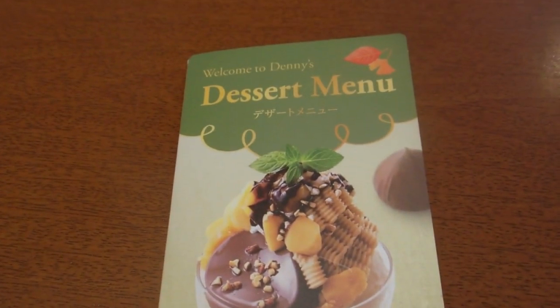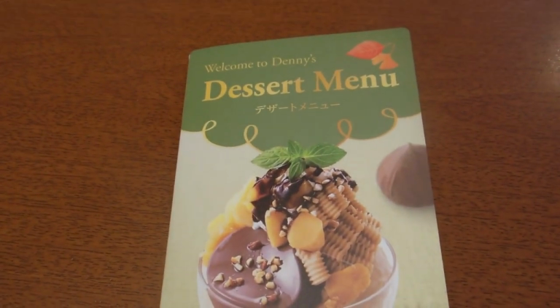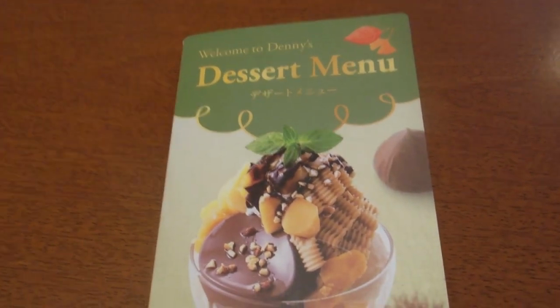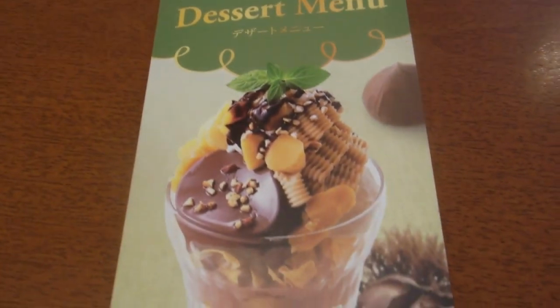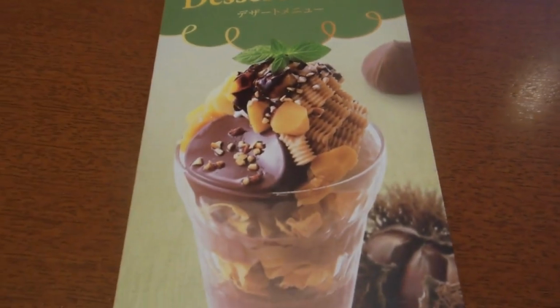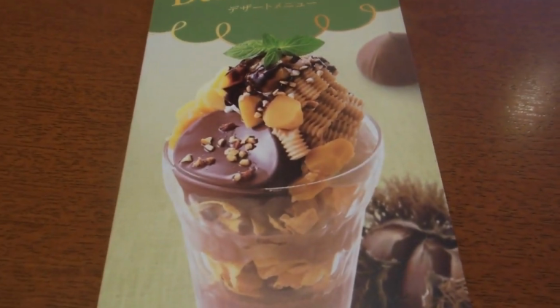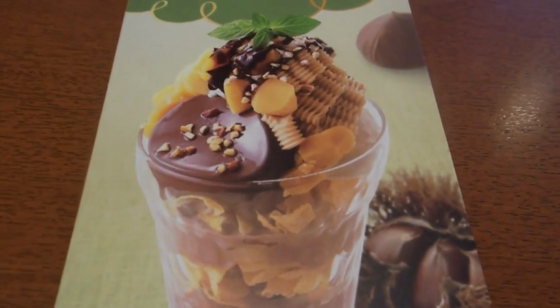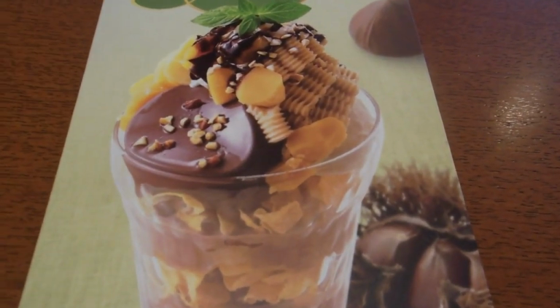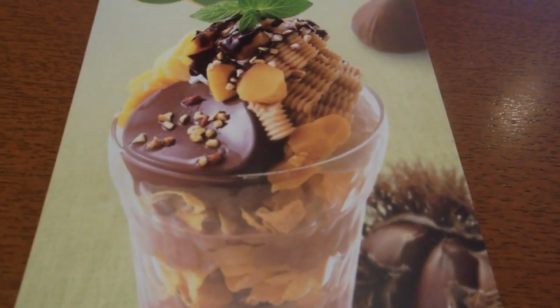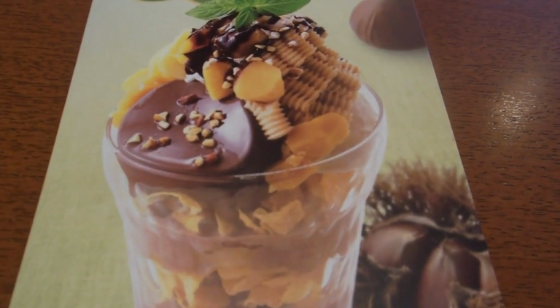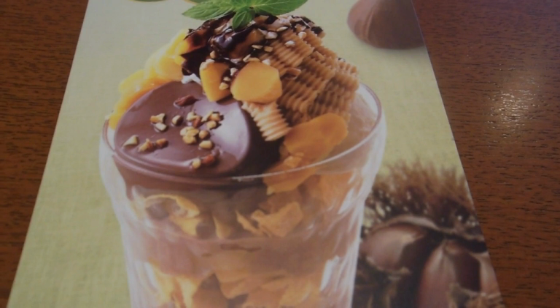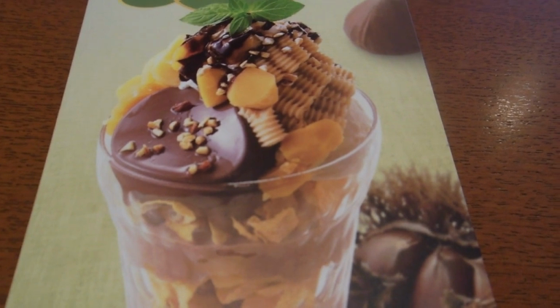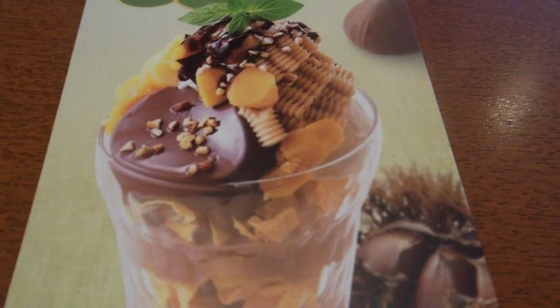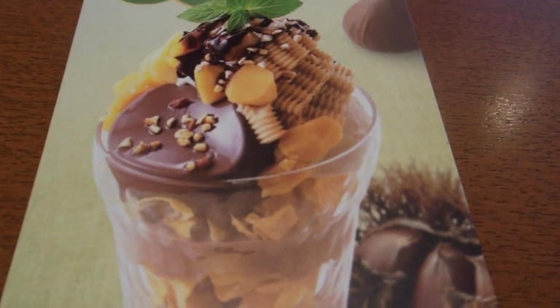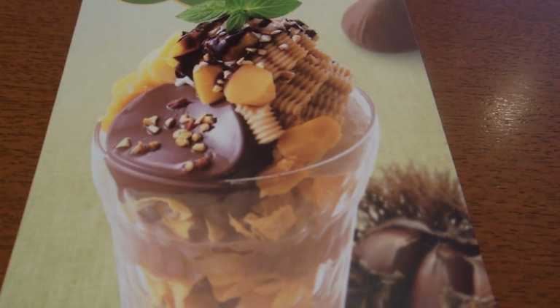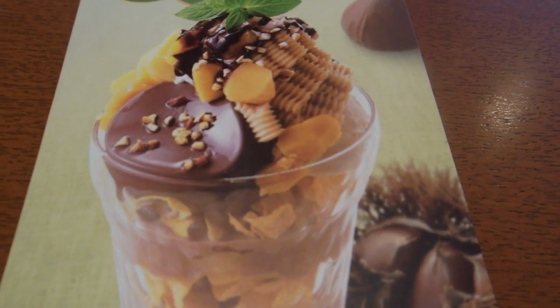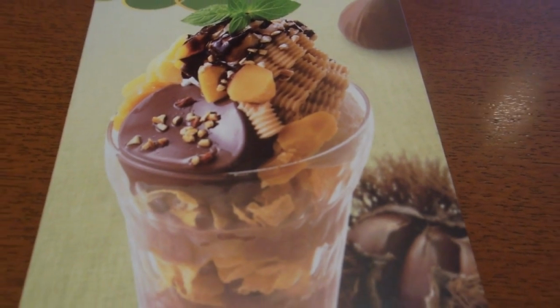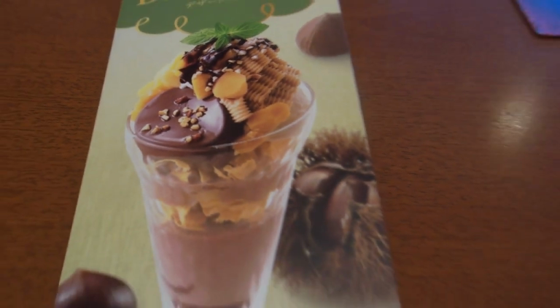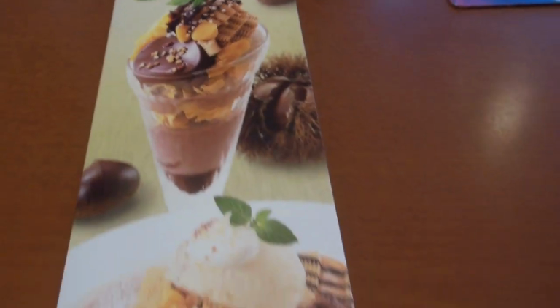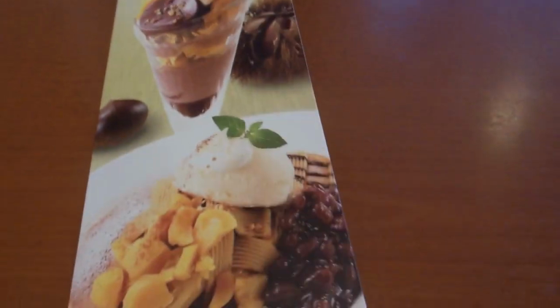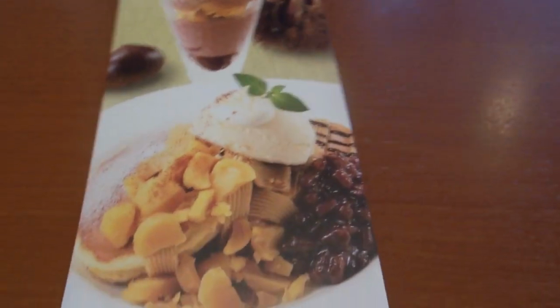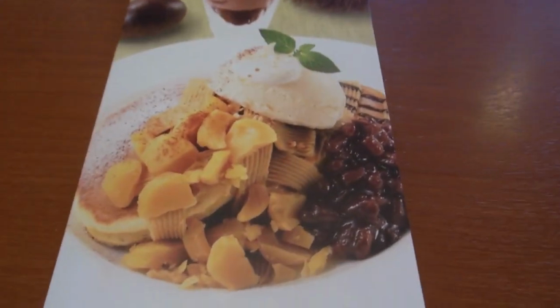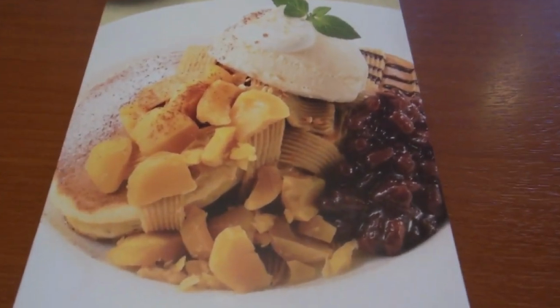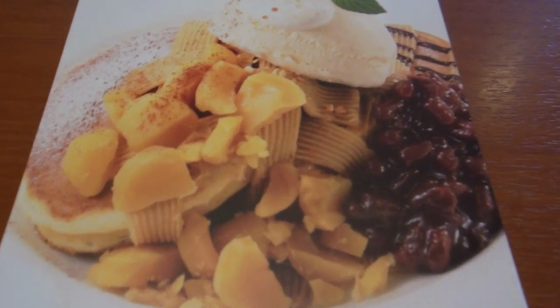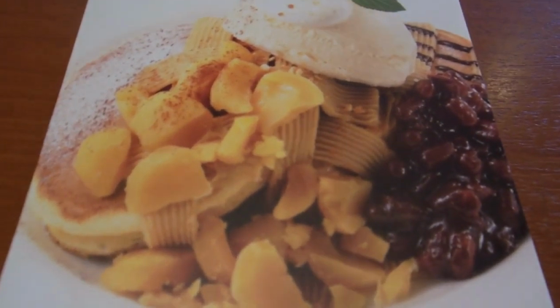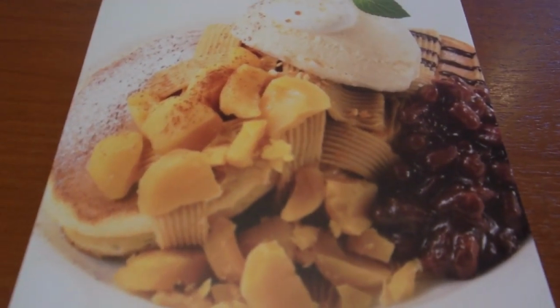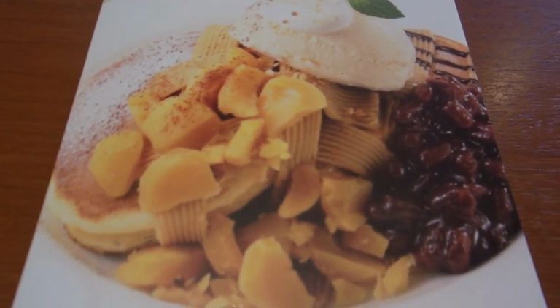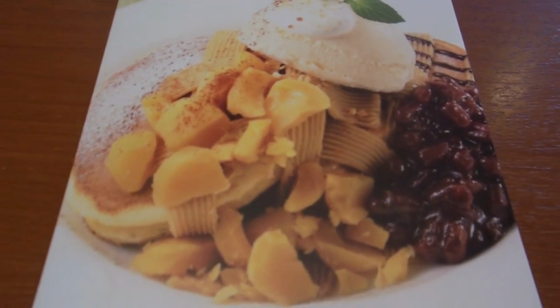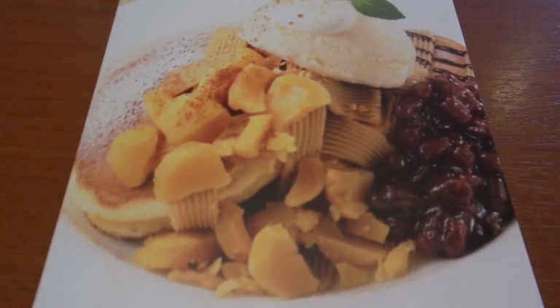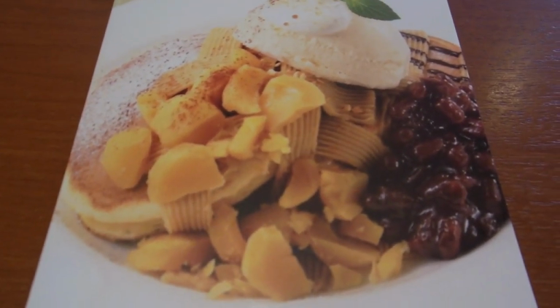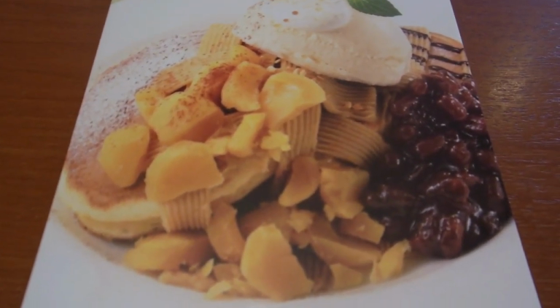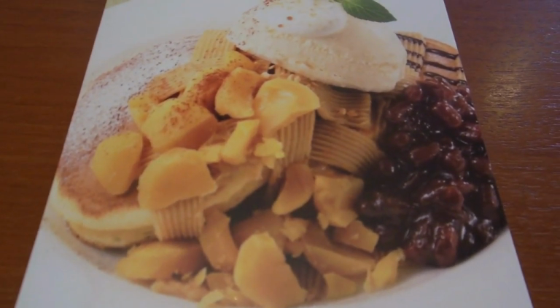Hey guys, another video for our food and eating in Japan playlist. As I've showed you before, Japanese food changes very much in tune with the season. And around the end of autumn we often get chestnut flavoured things.